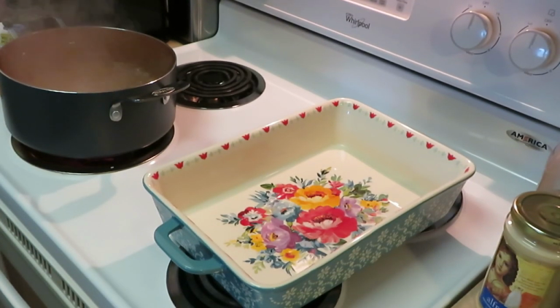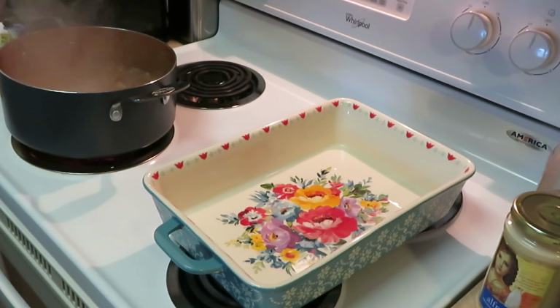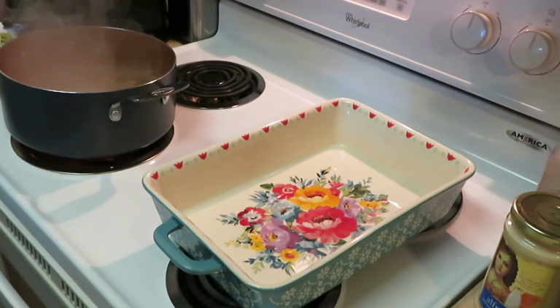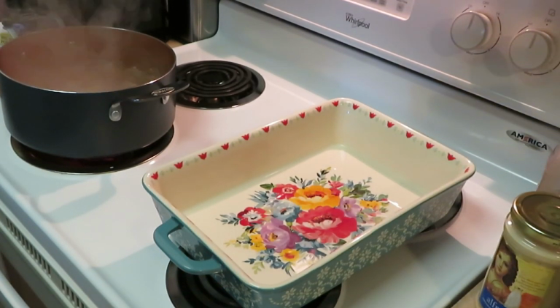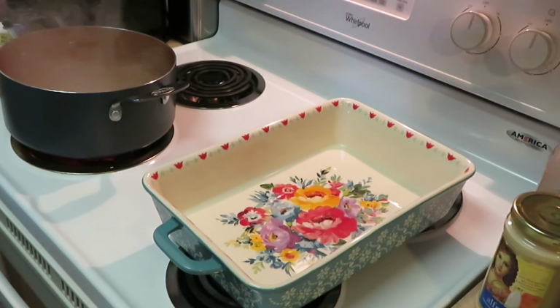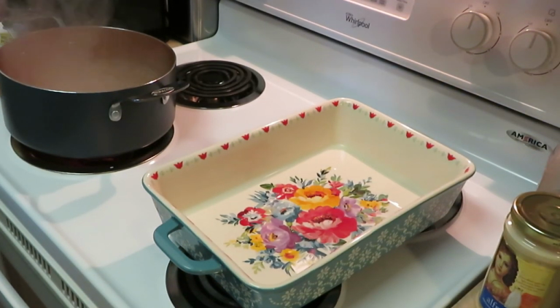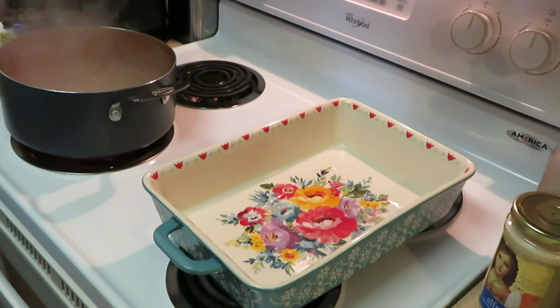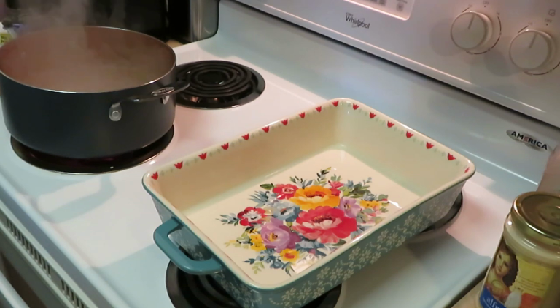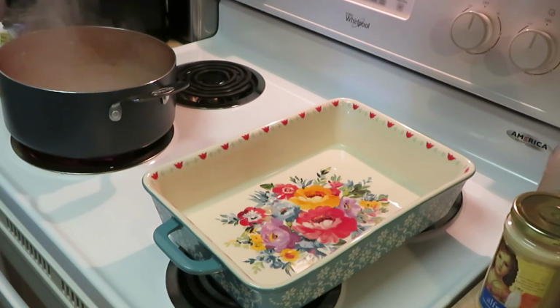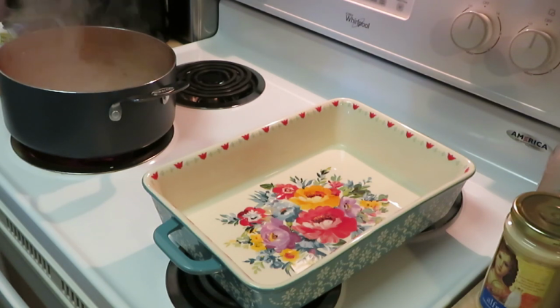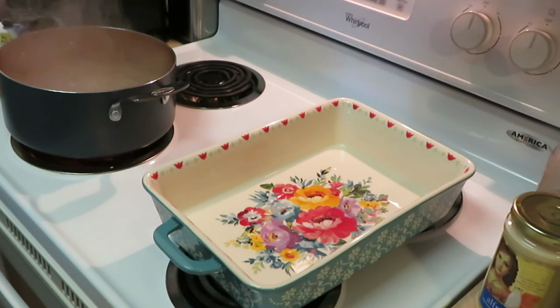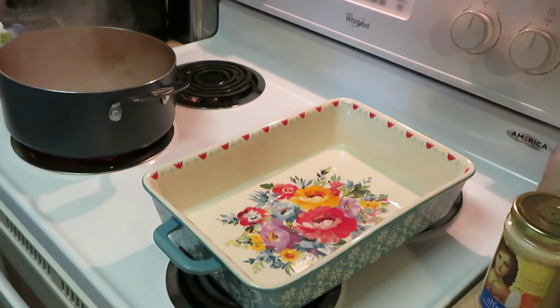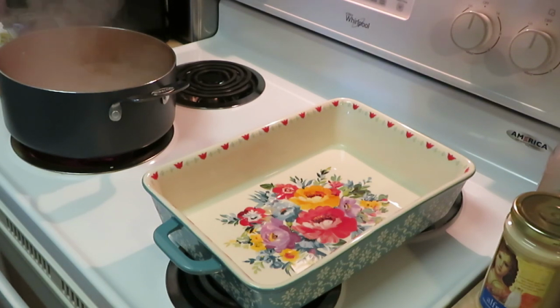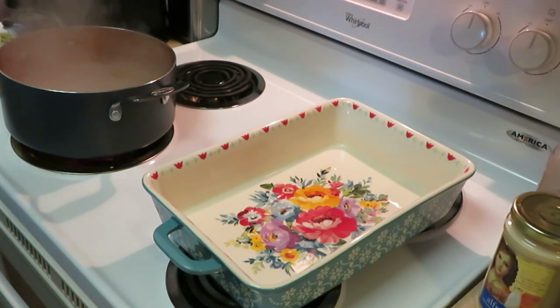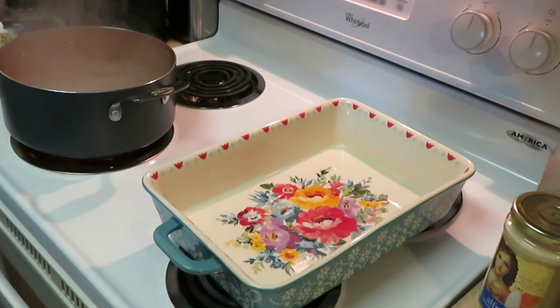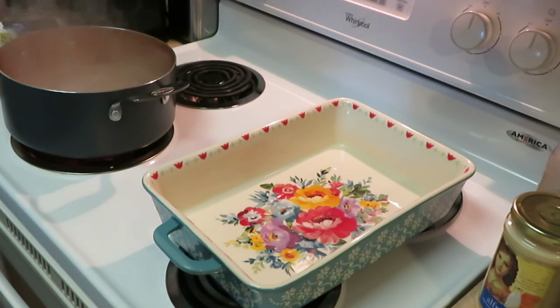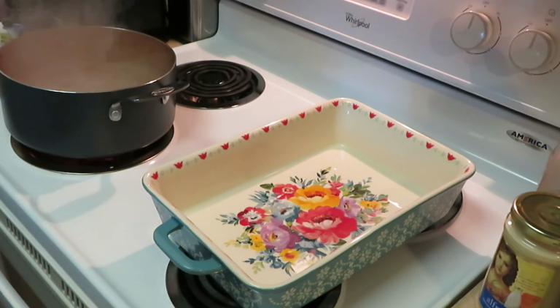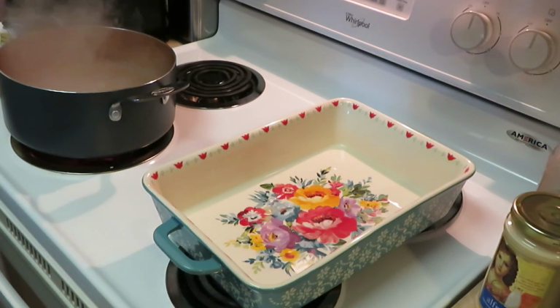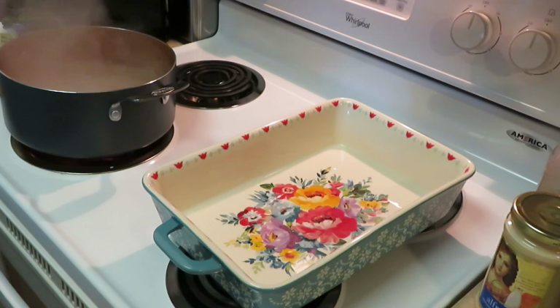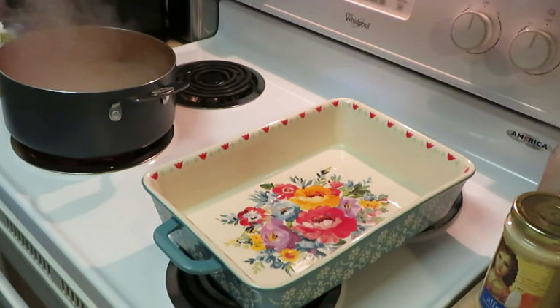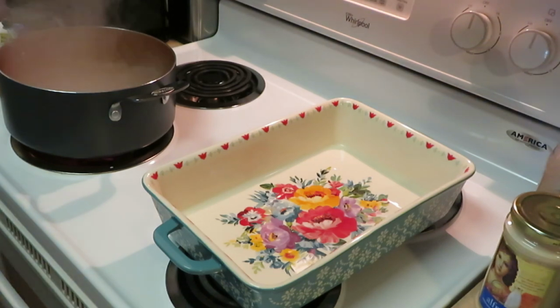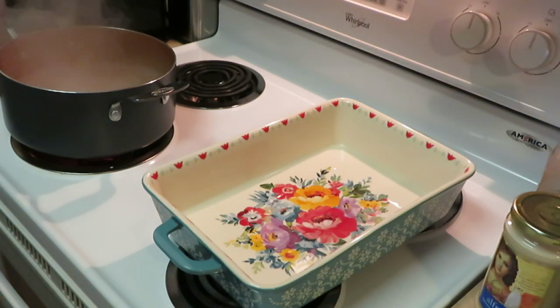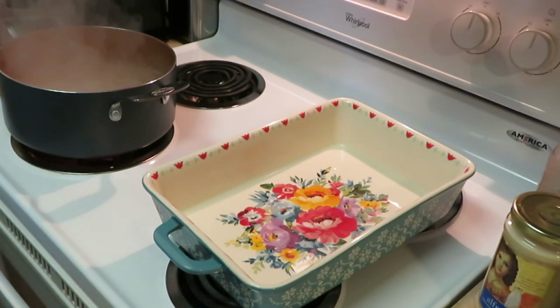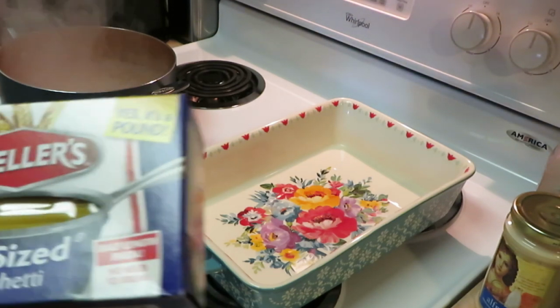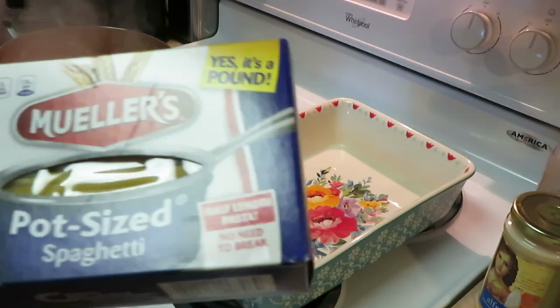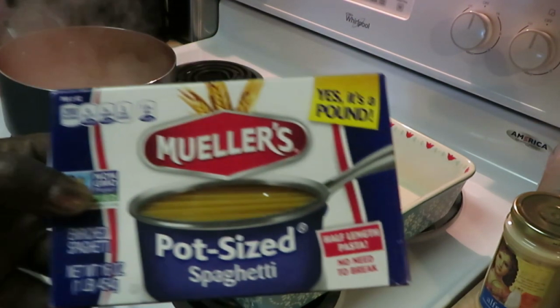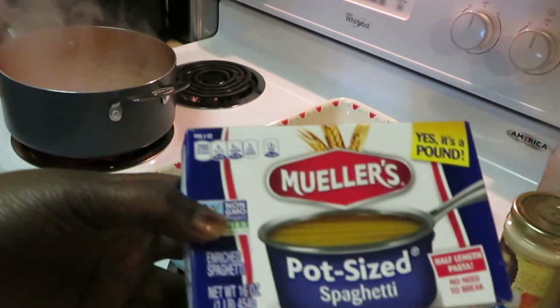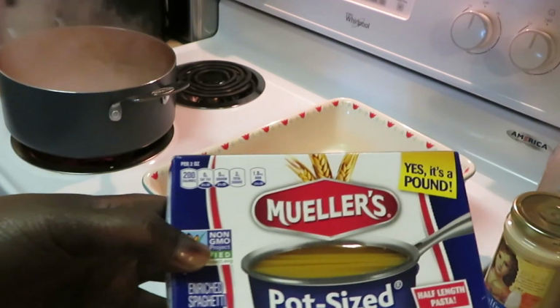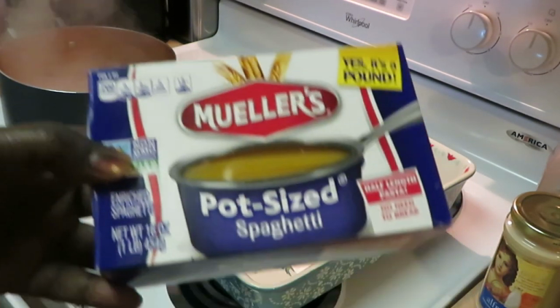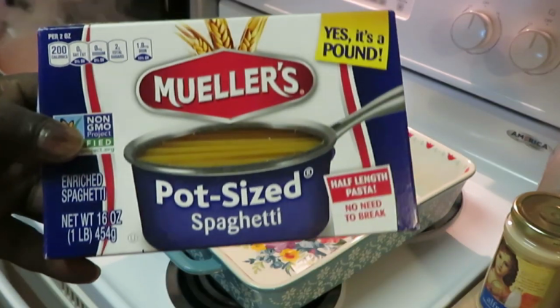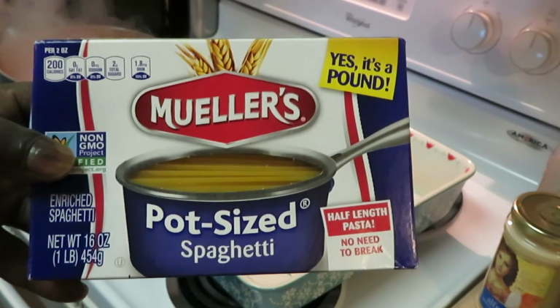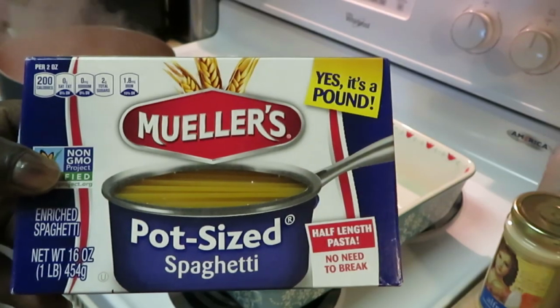Hey guys, it's Arika Misha in the kitchen. You all know I'm in the kitchen cooking up a nice quick meal today. As you guys can see, I've got my water boiling over here. Let me go ahead and get my pasta in — today I'll be cooking shrimp alfredo.